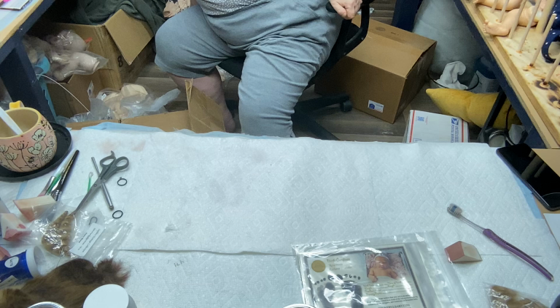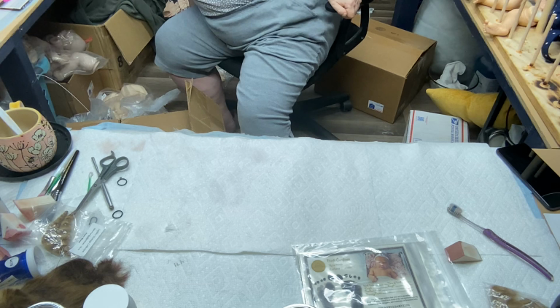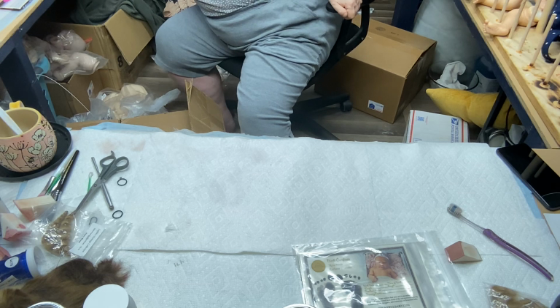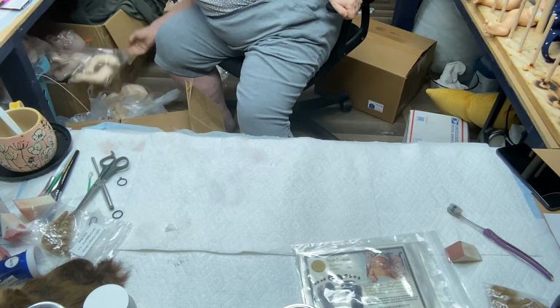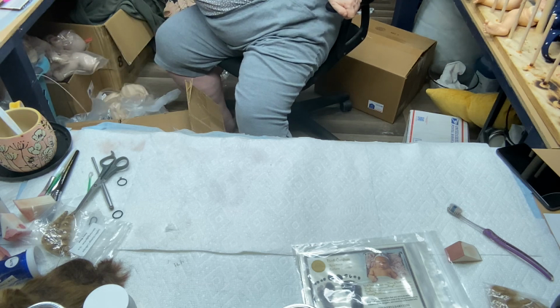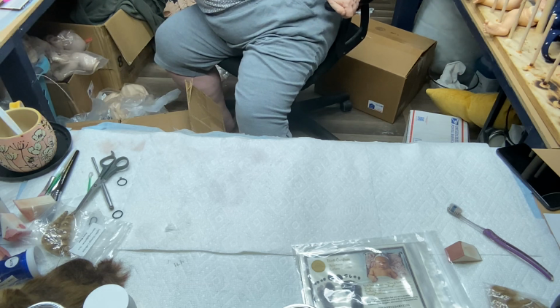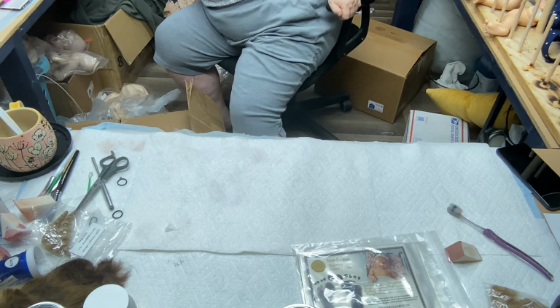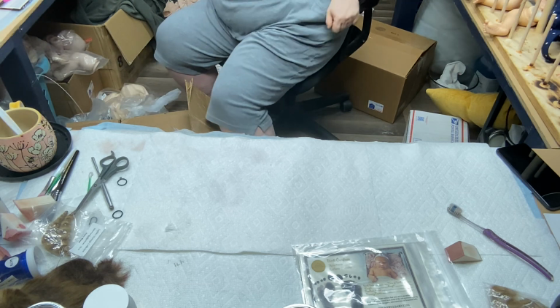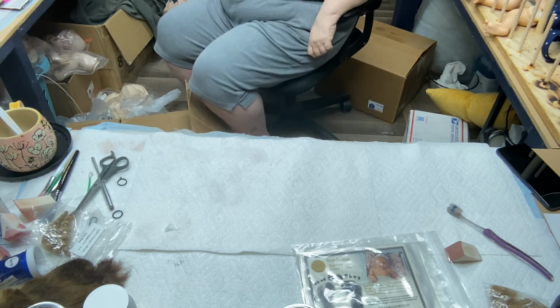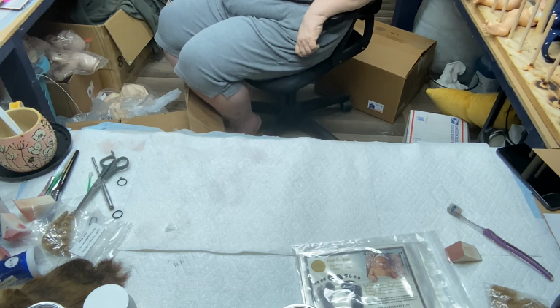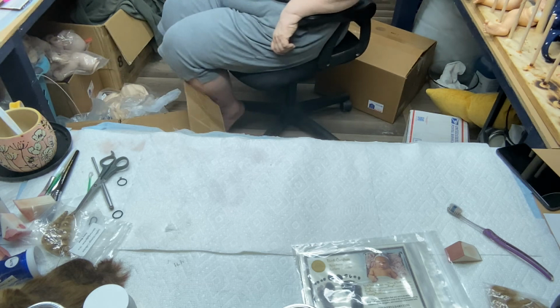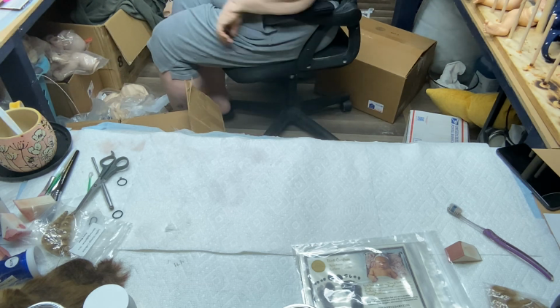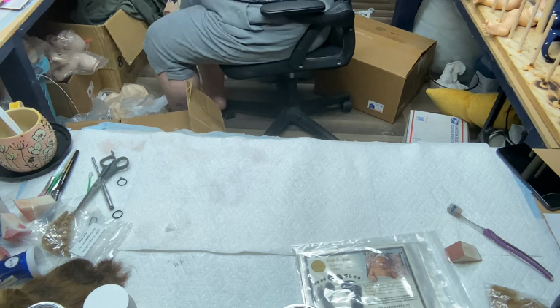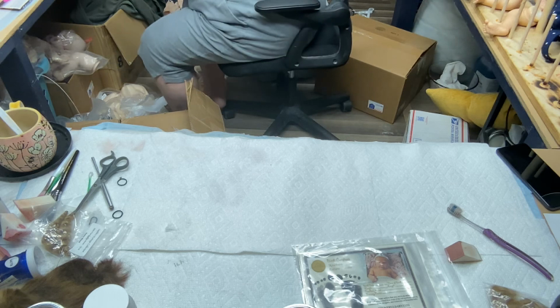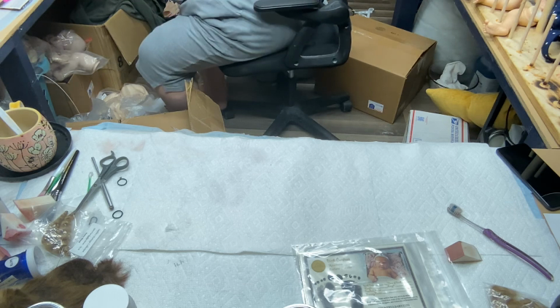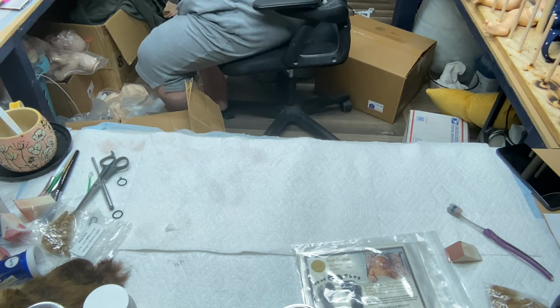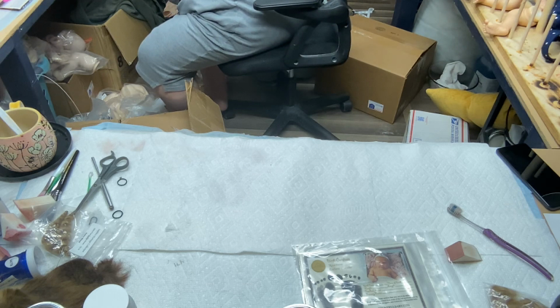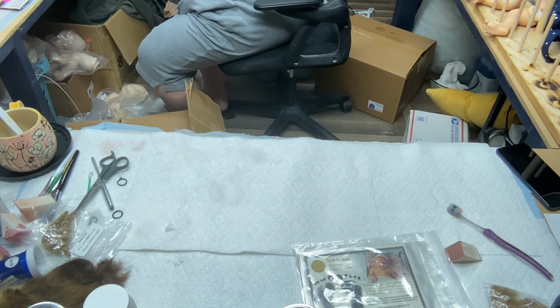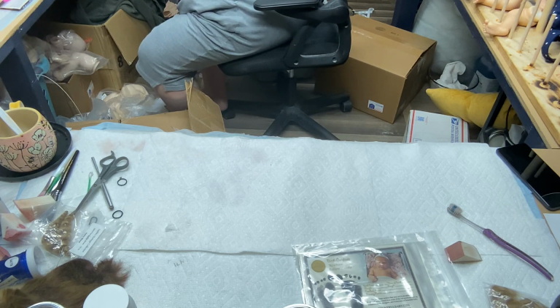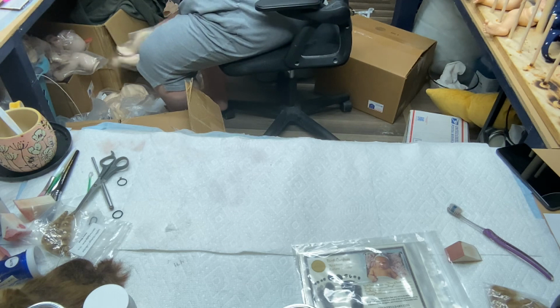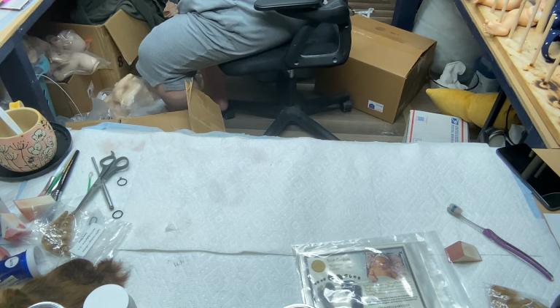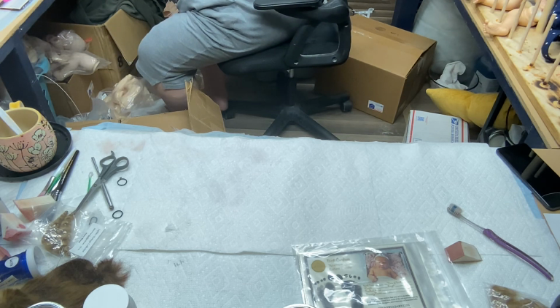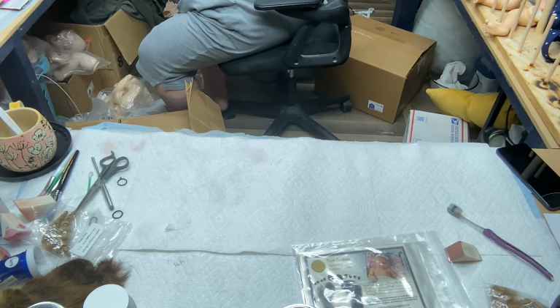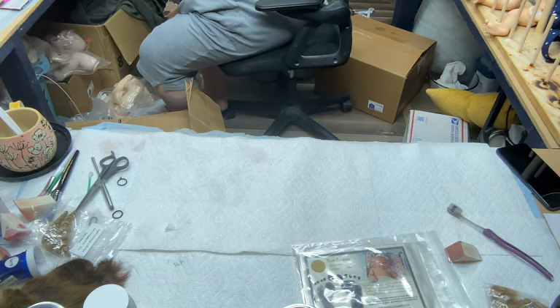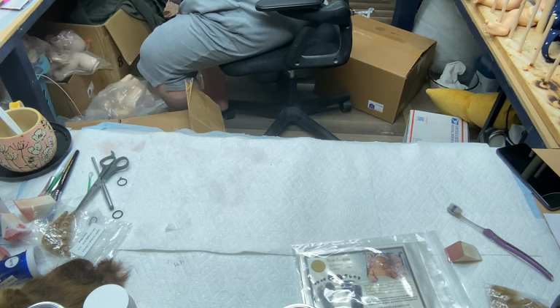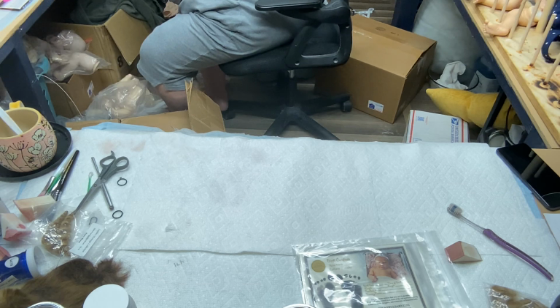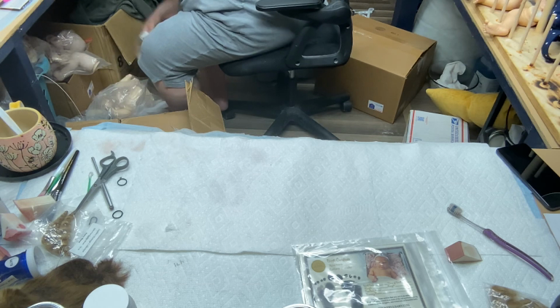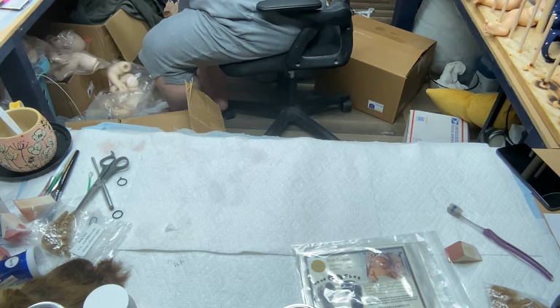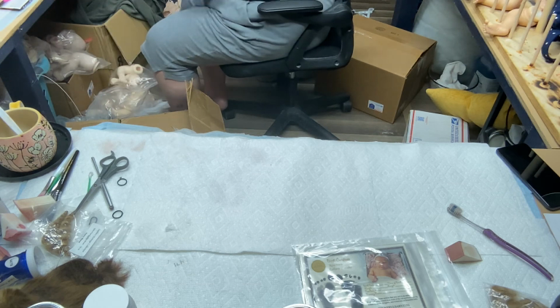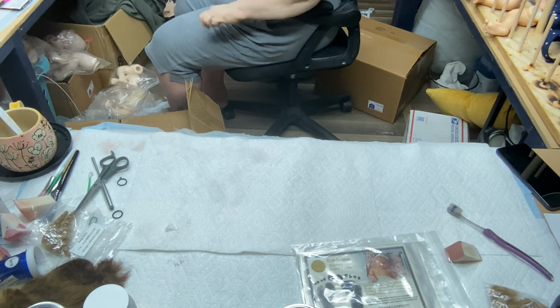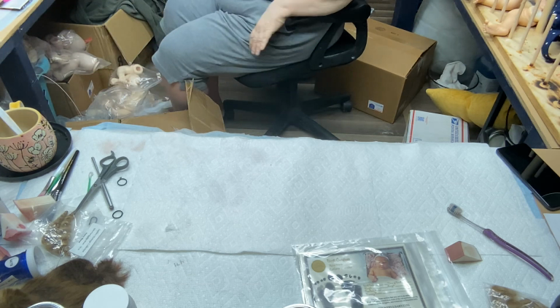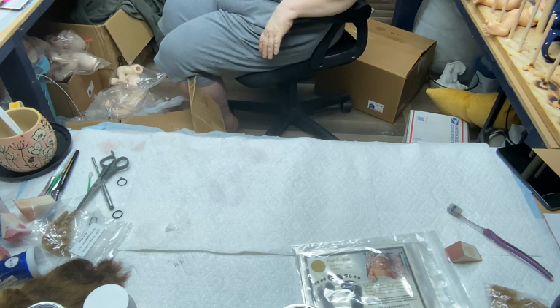Let me move these limbs I got out the other day to show y'all — I got these limbs strictly for changing limbs on dolls.